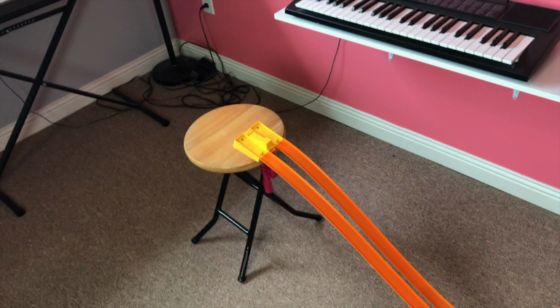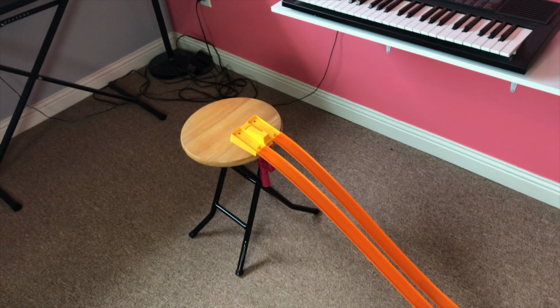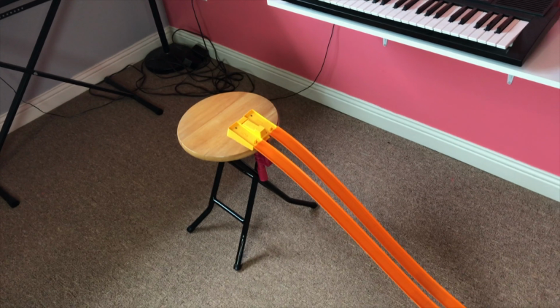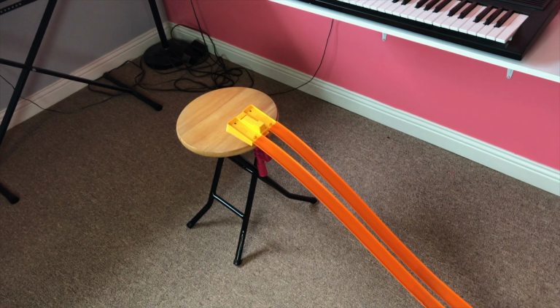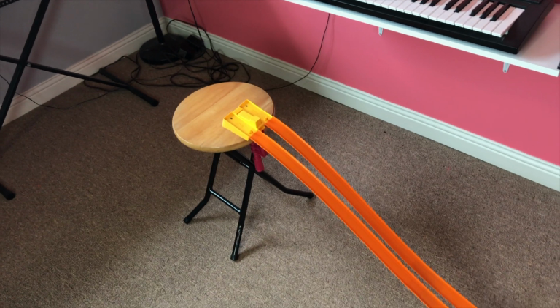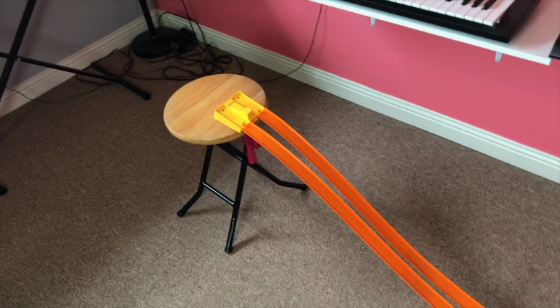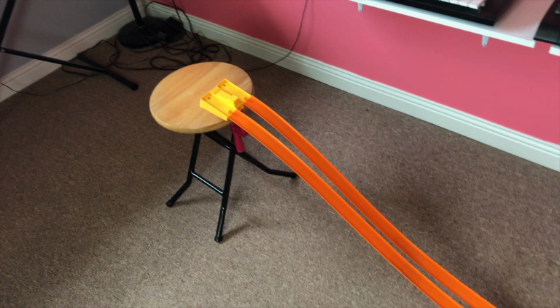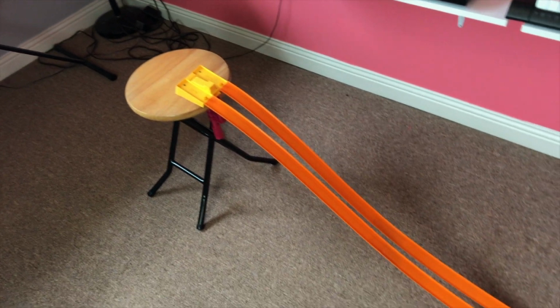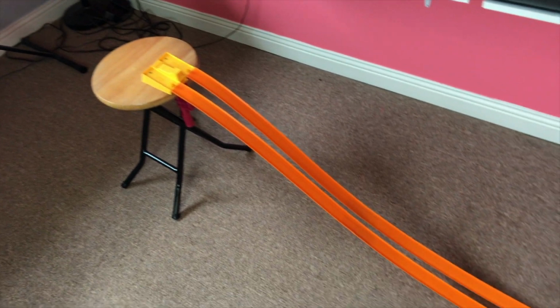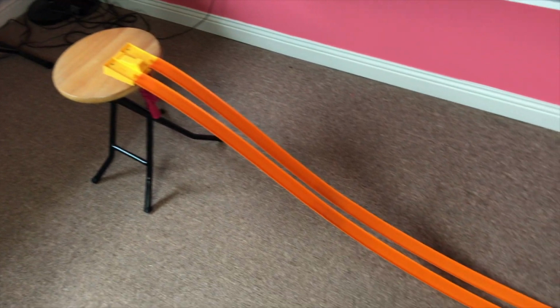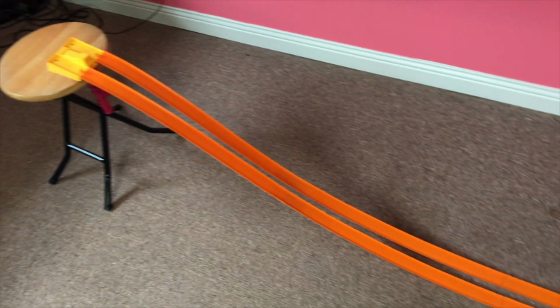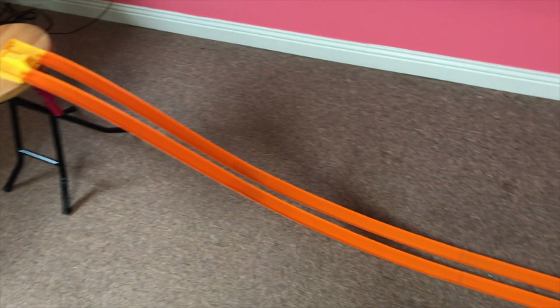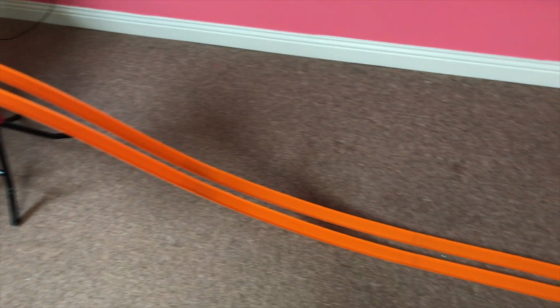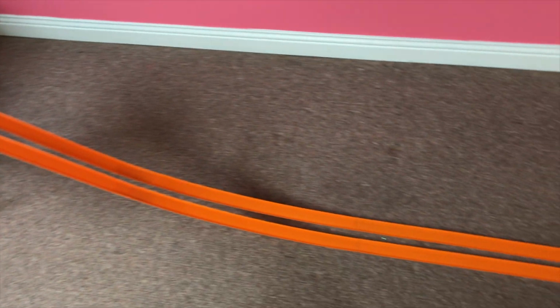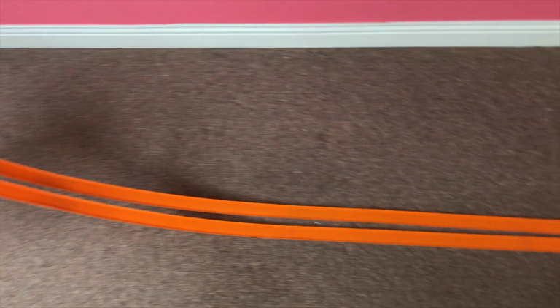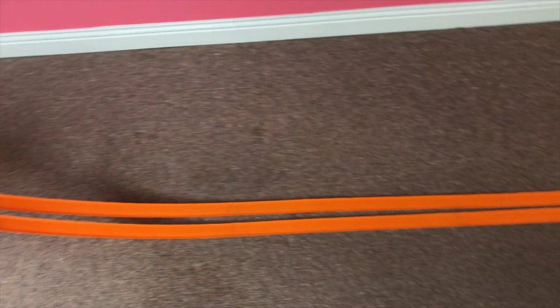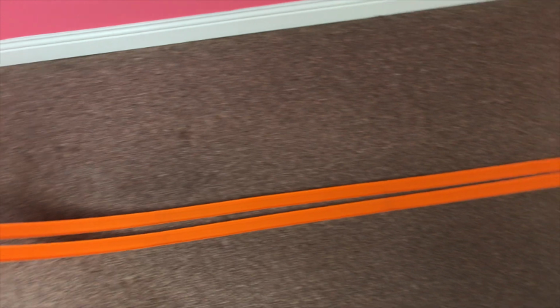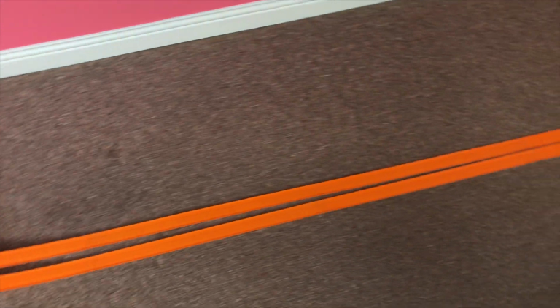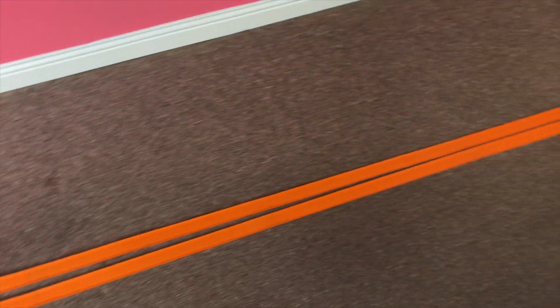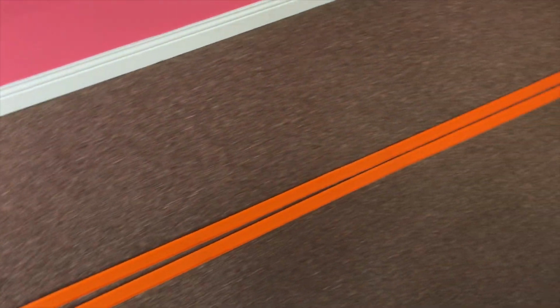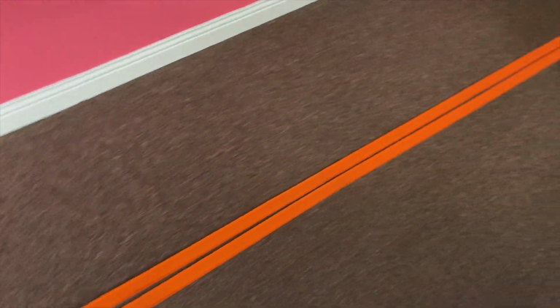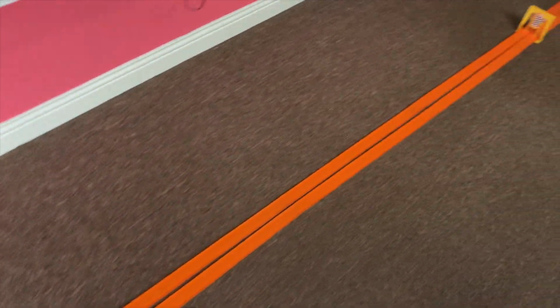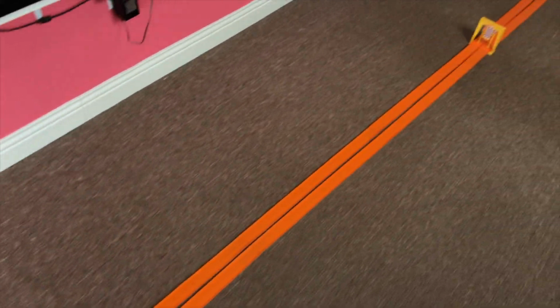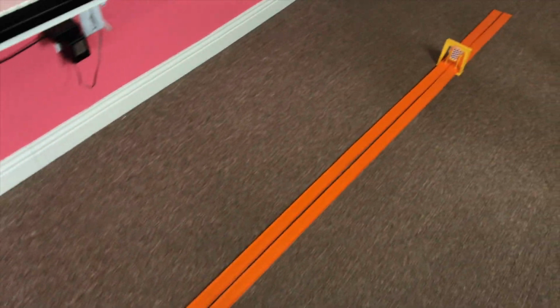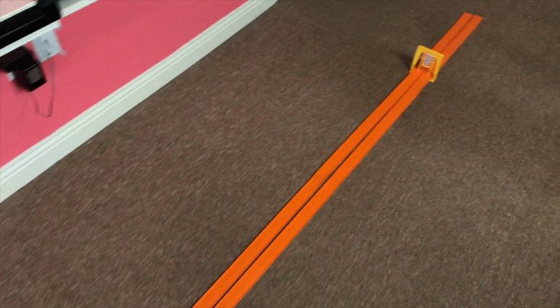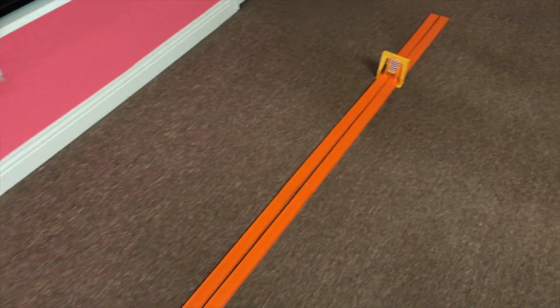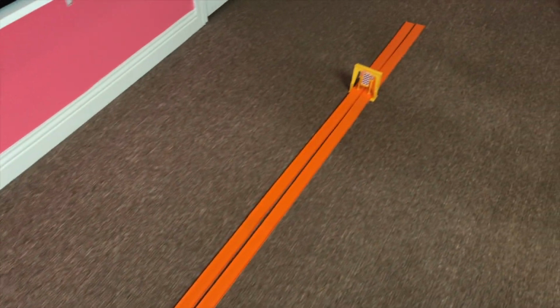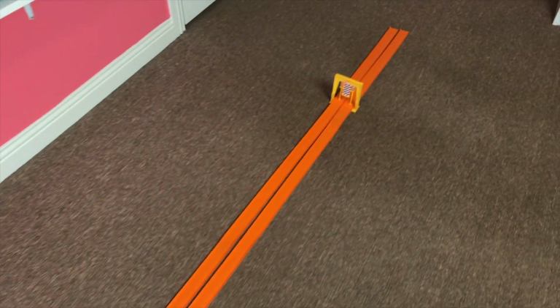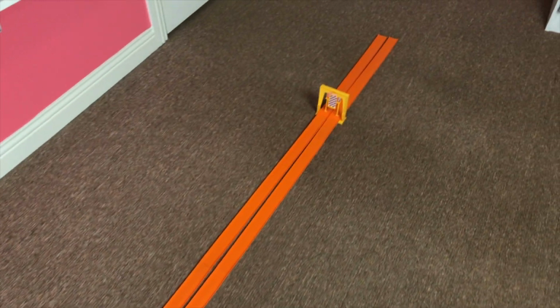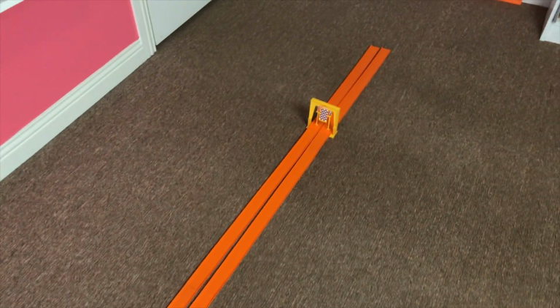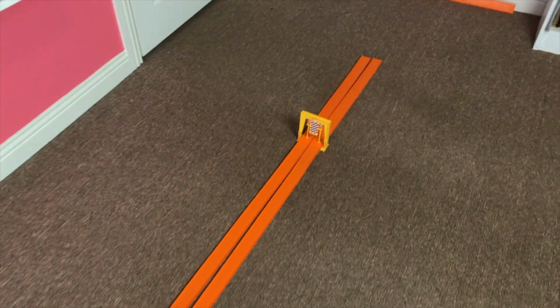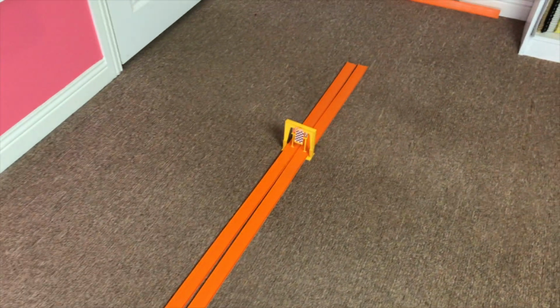Hi, welcome back to Redline Race Day. Today we're having a drag race with the Drag Race Action Set. The cars I'm using today are the vintage custom Mustang versus the 92 Ford Mustang.